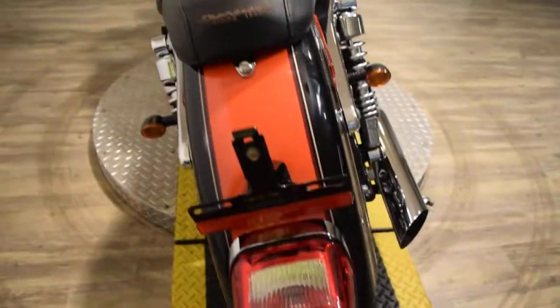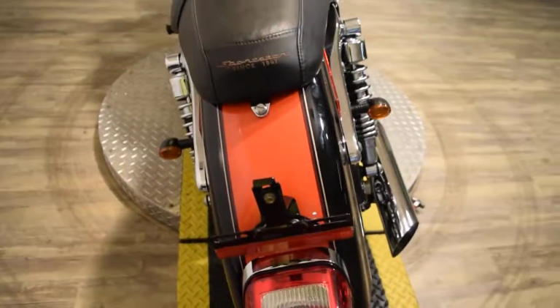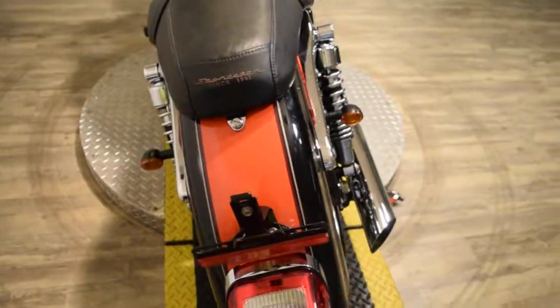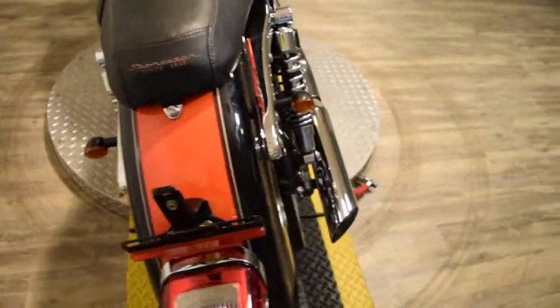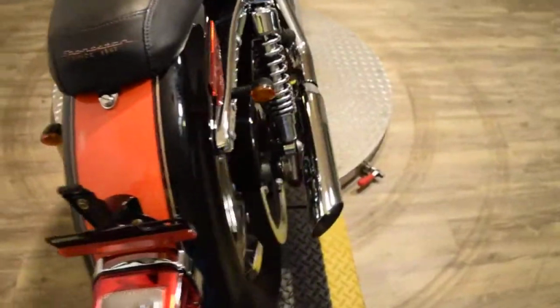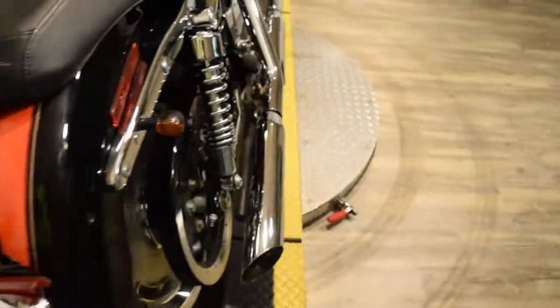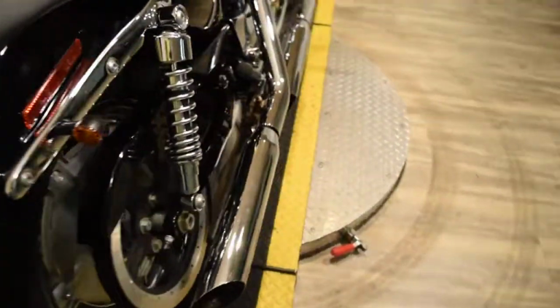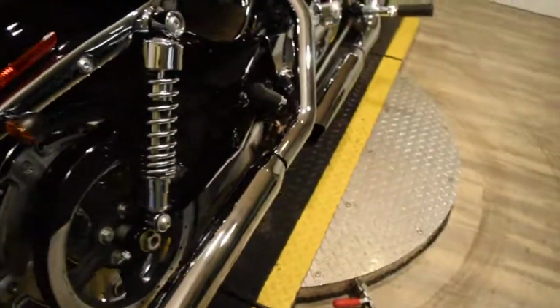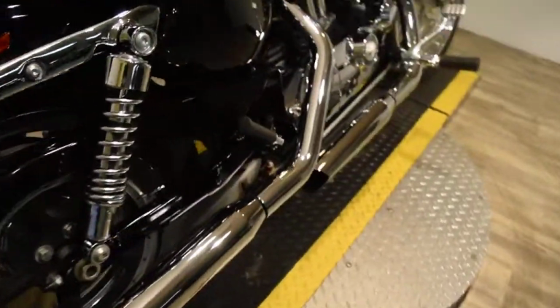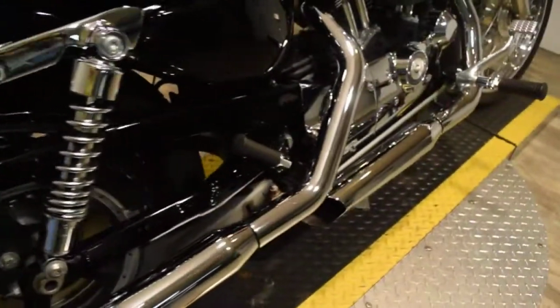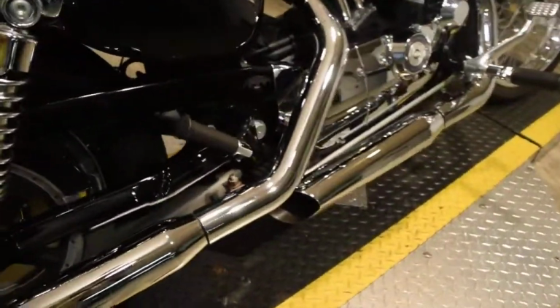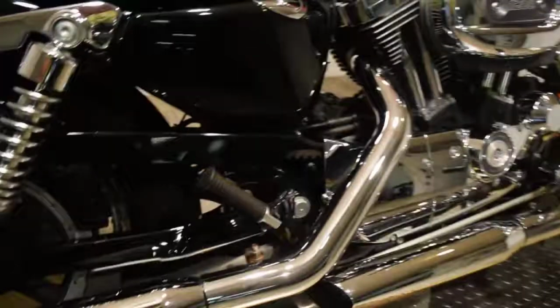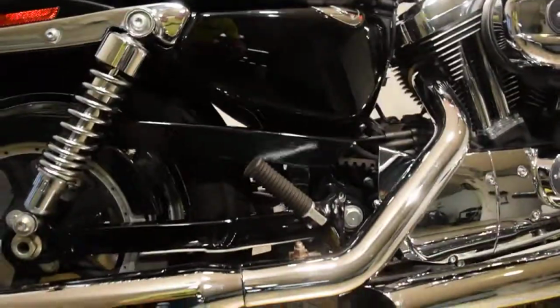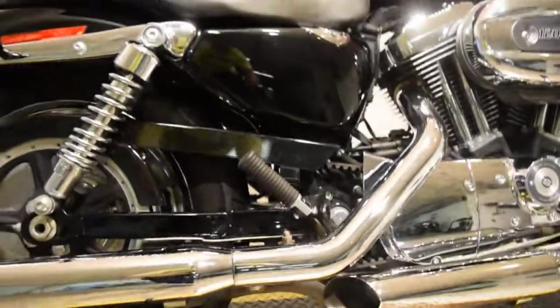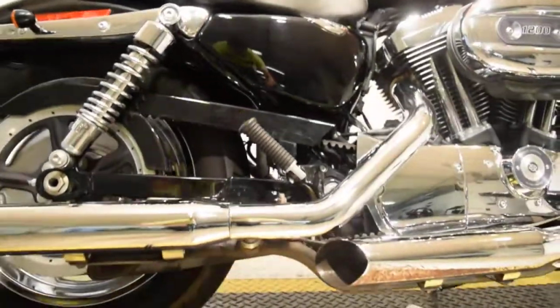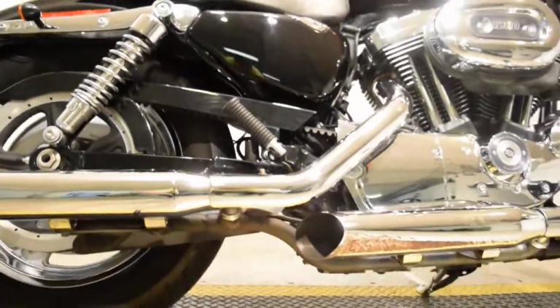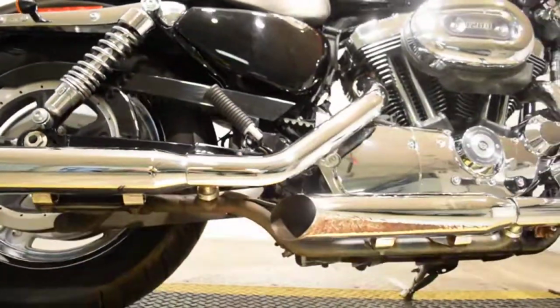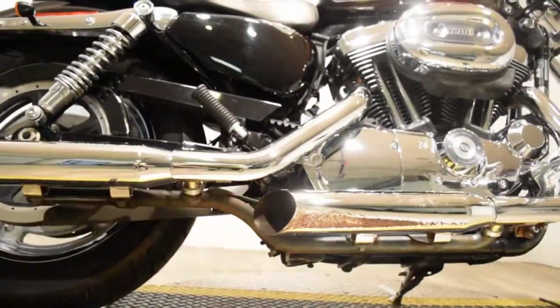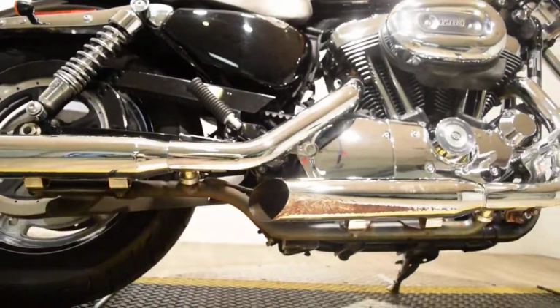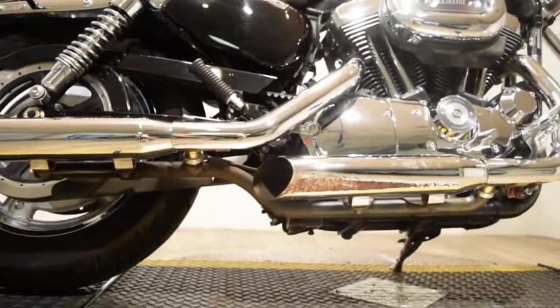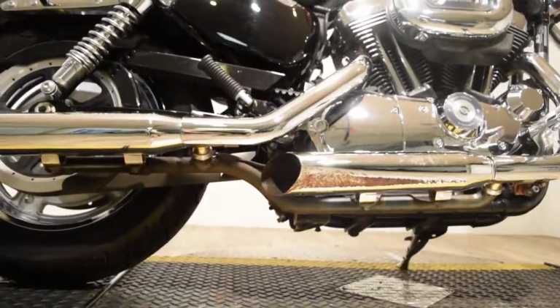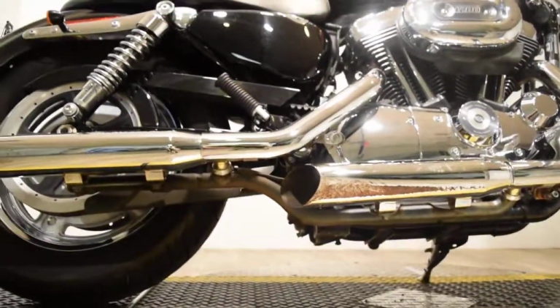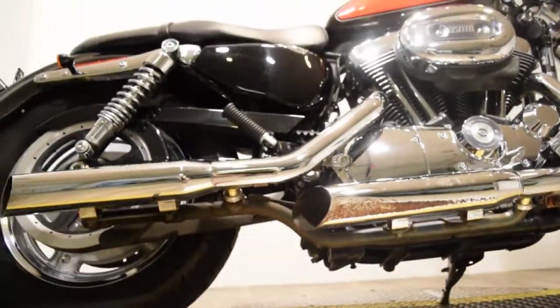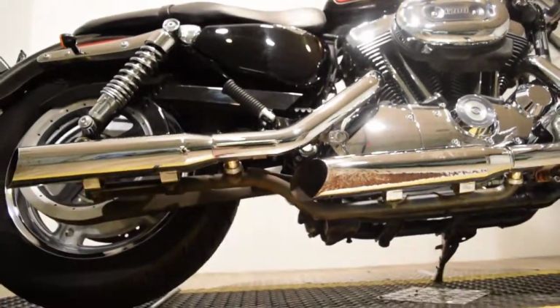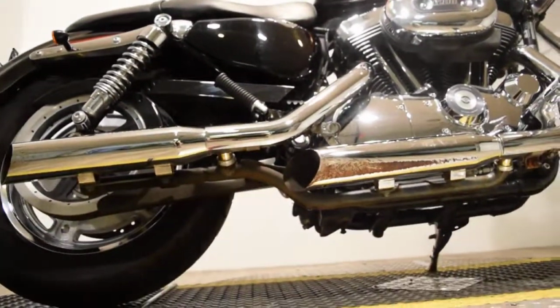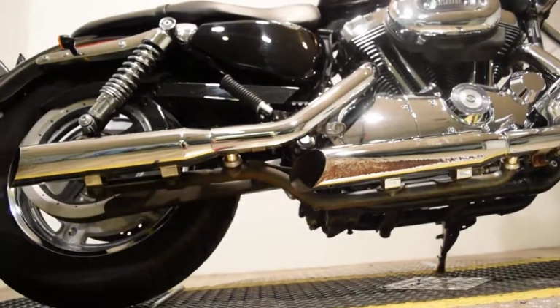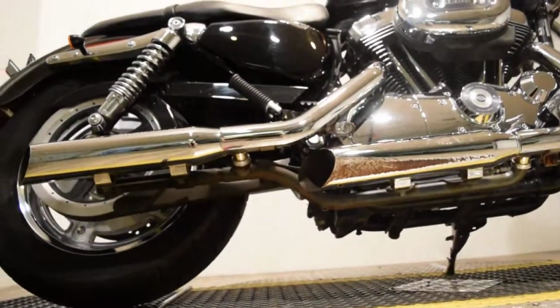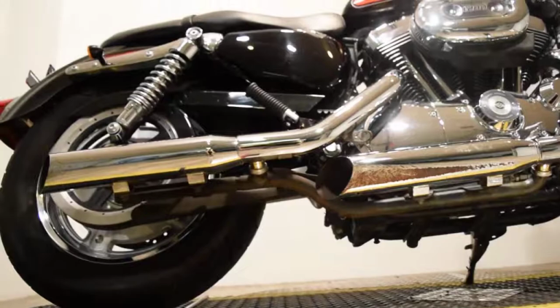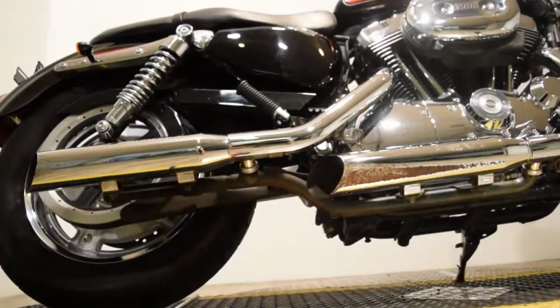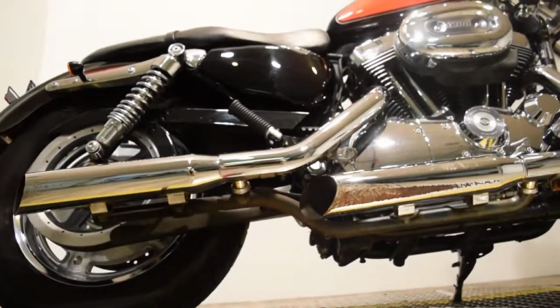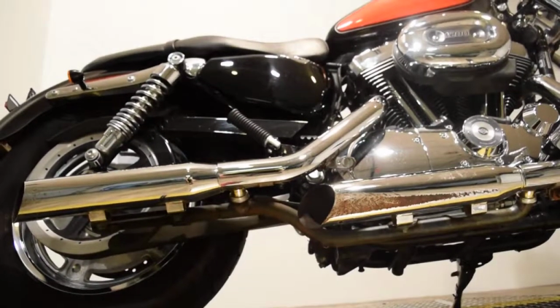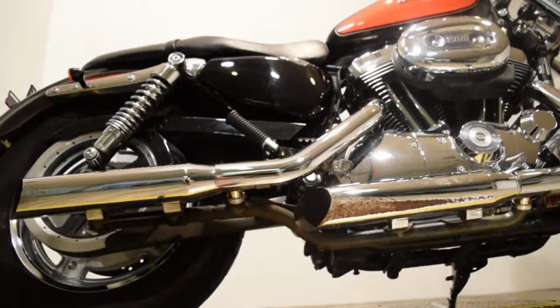It does have a little damage on the exhaust — let me show you in this video. You can see it there. It's way underneath, you can't tell when the bike's up, but when you look under you can see it.